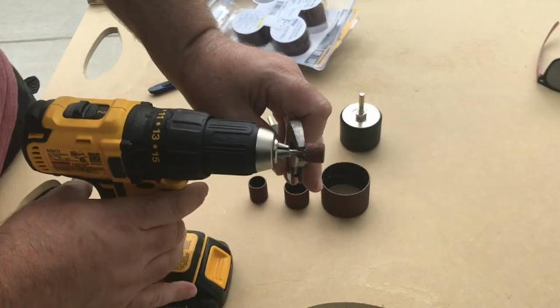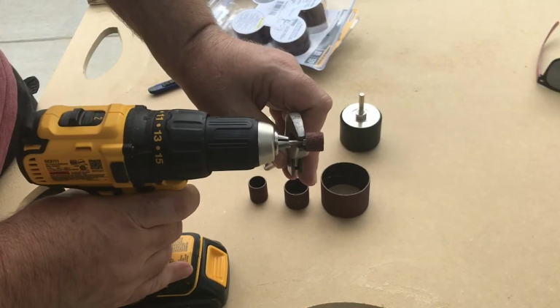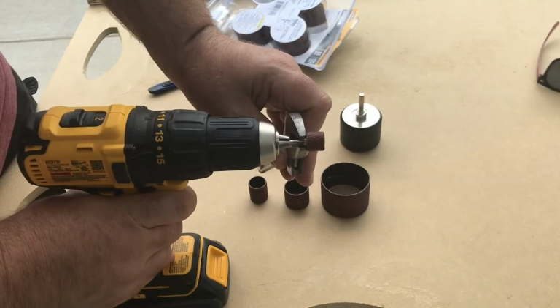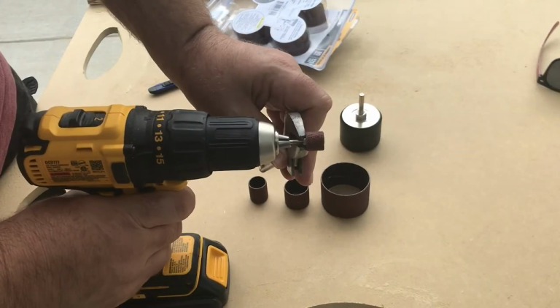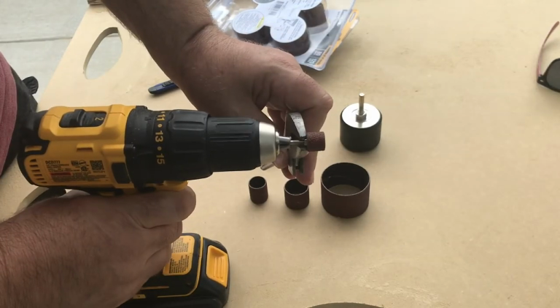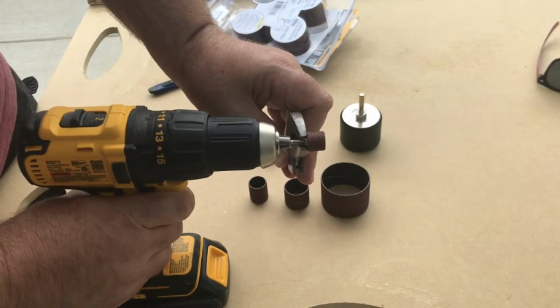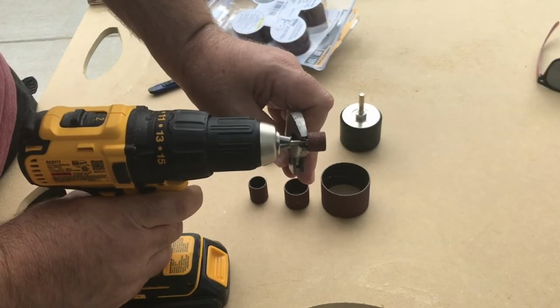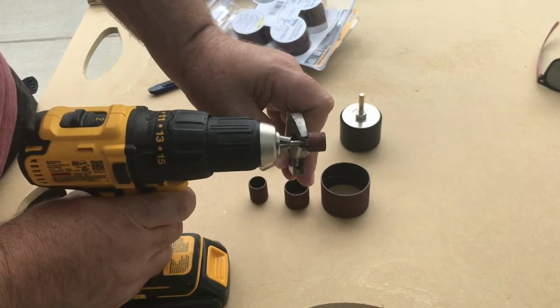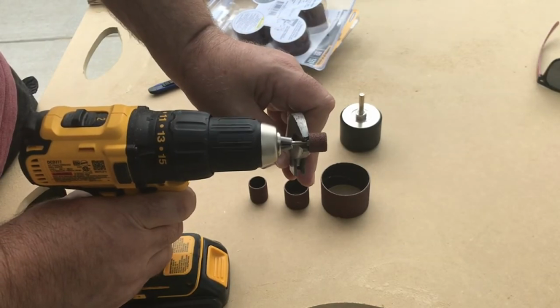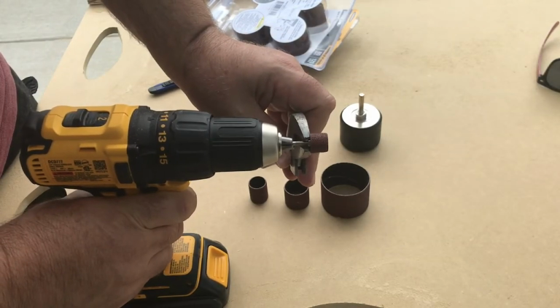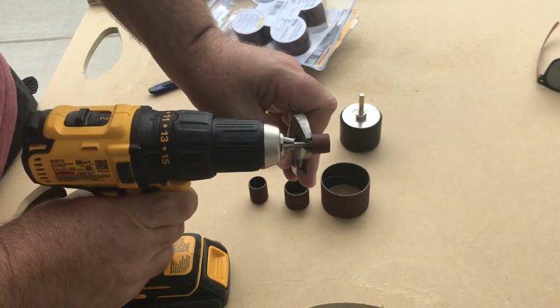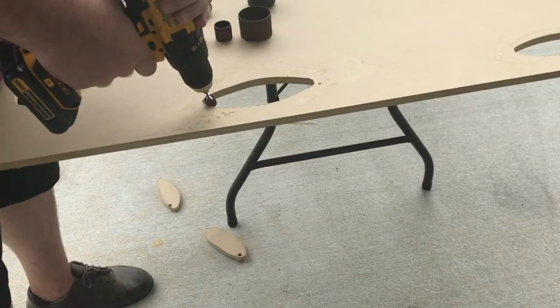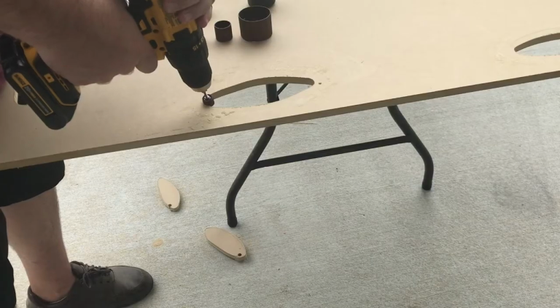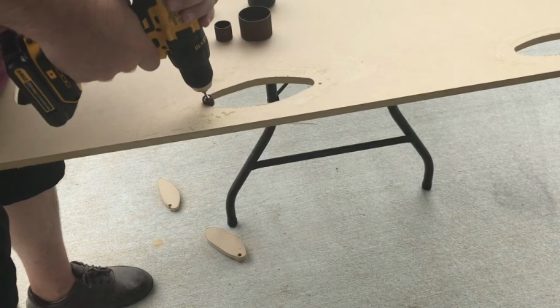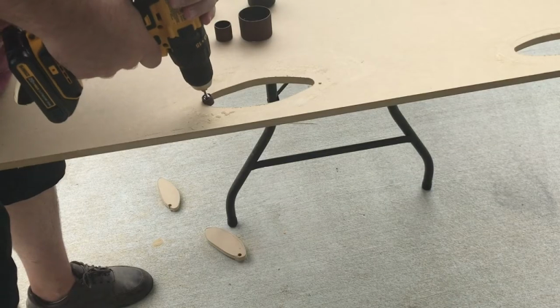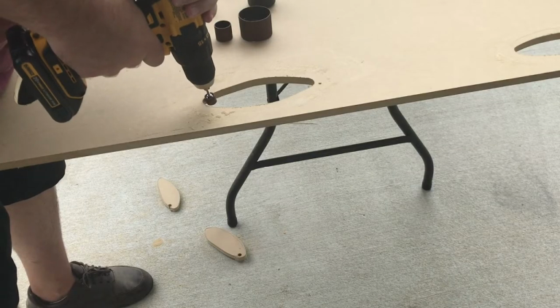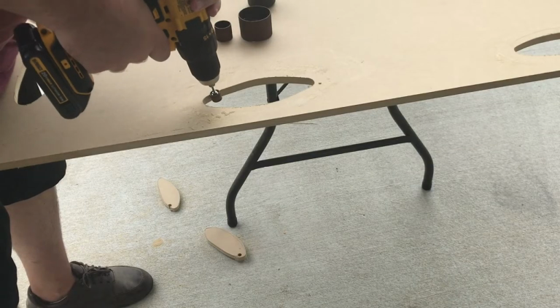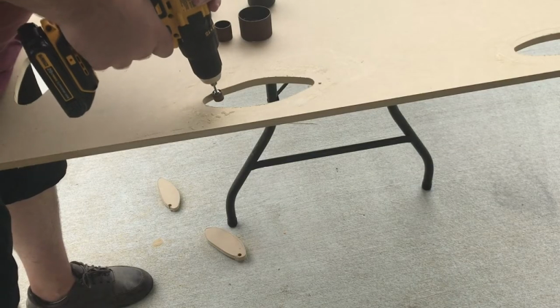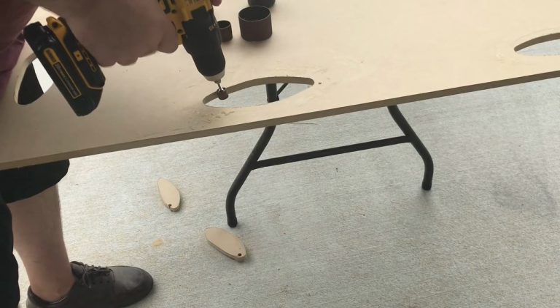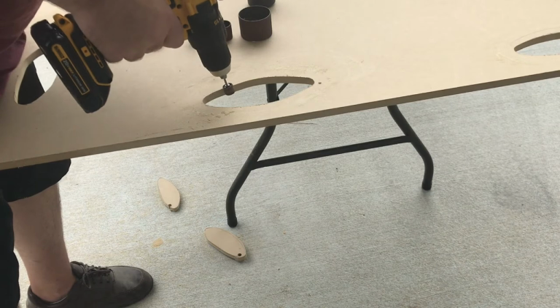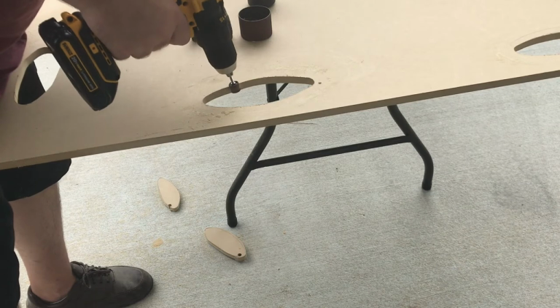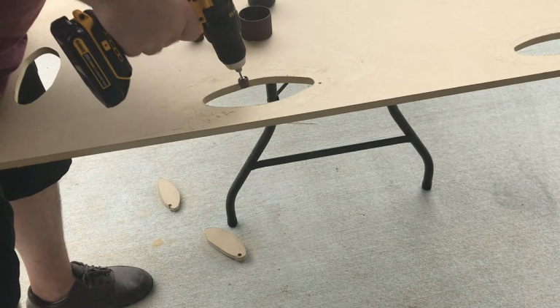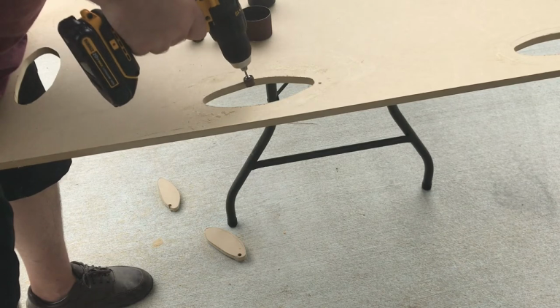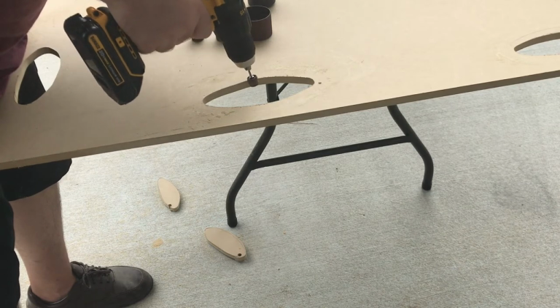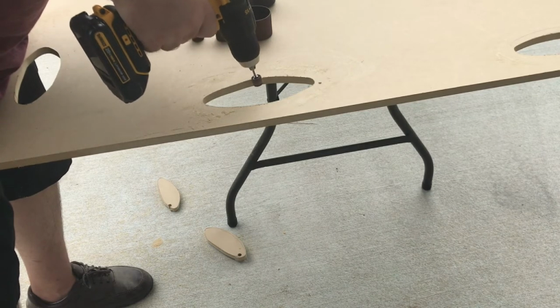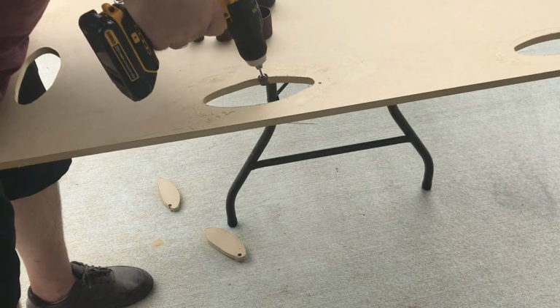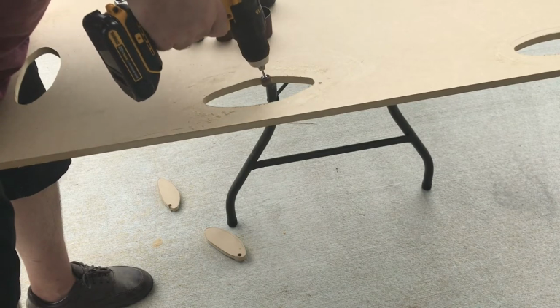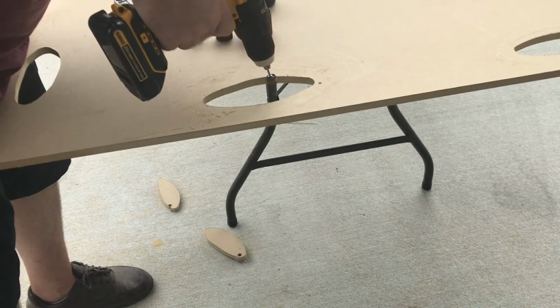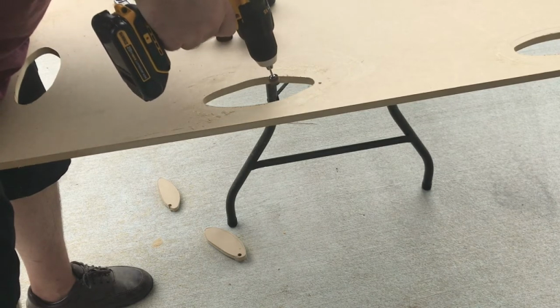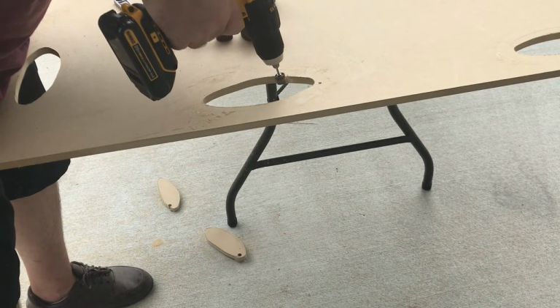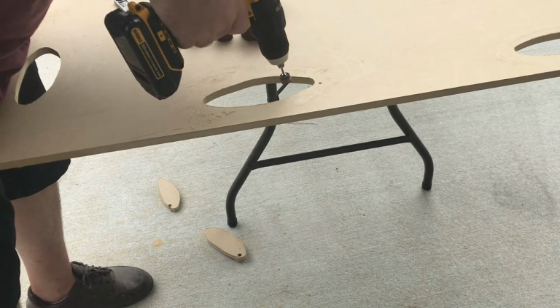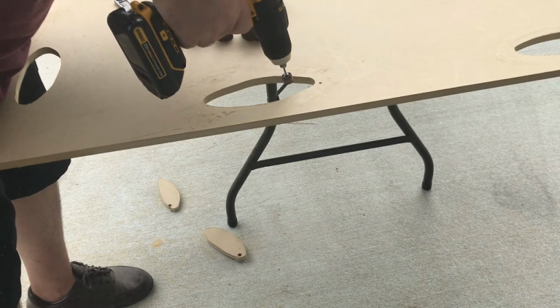These are designed for use with drills and drill presses. But I believe you could use this with a router table.